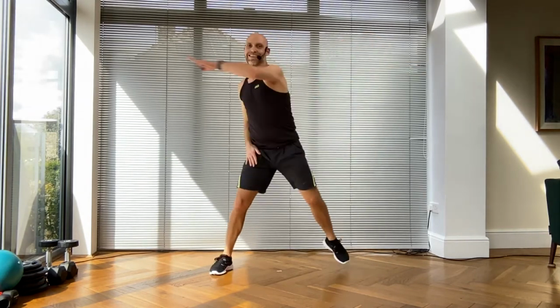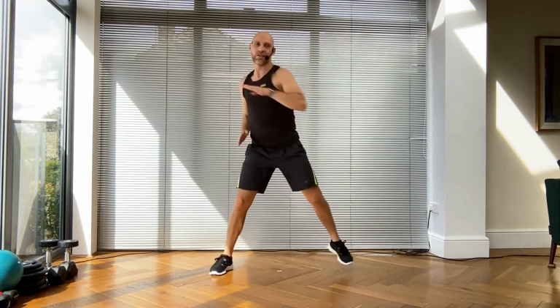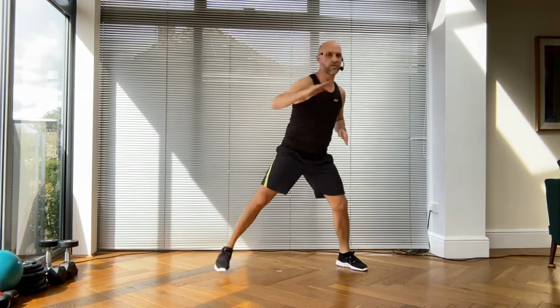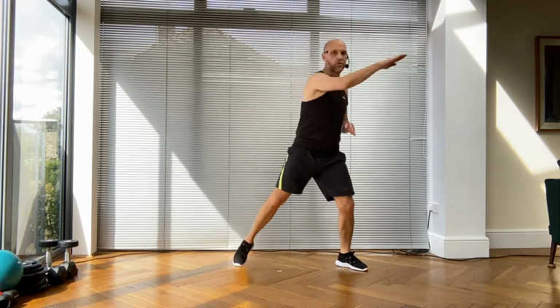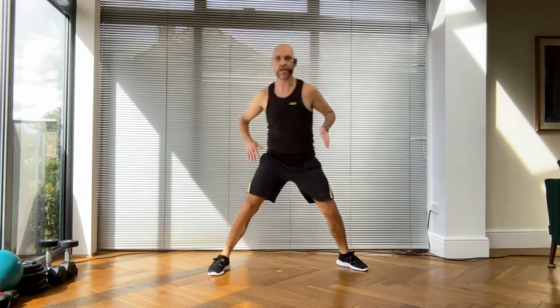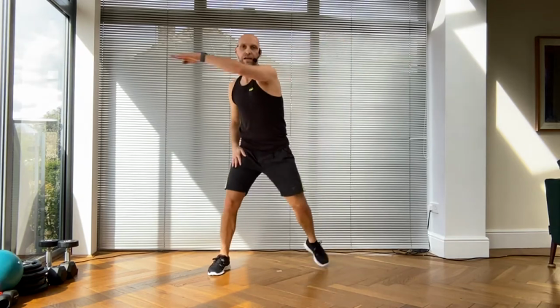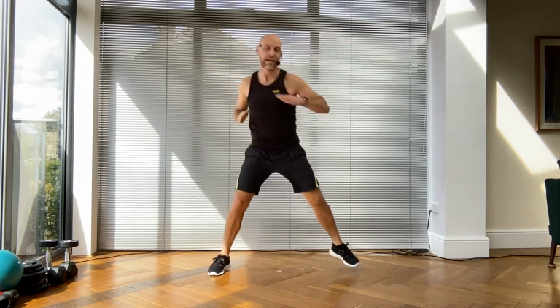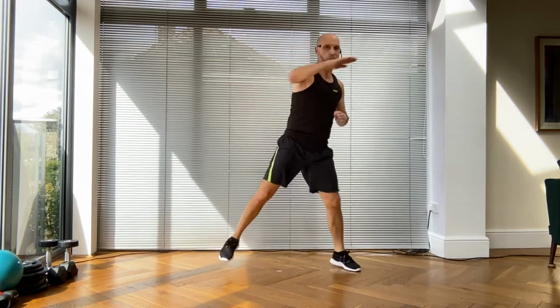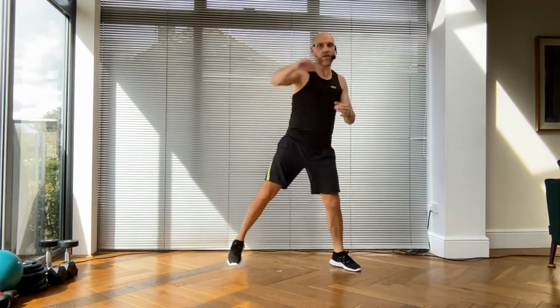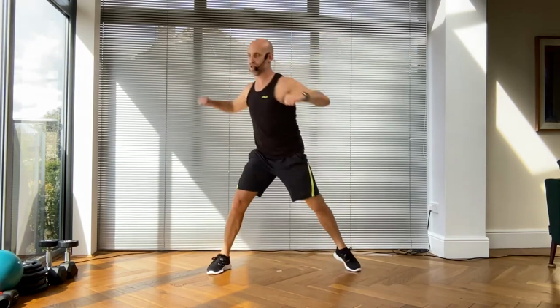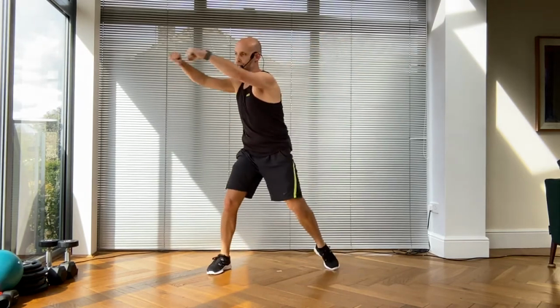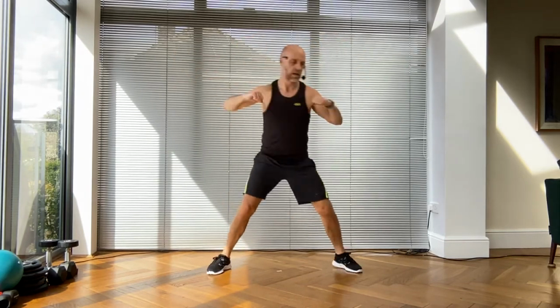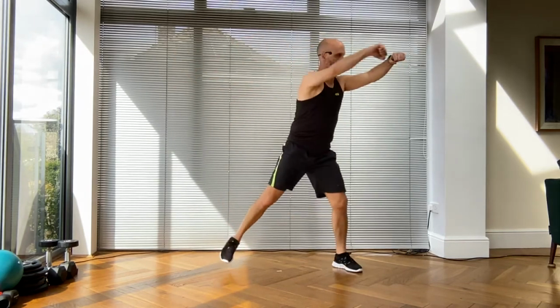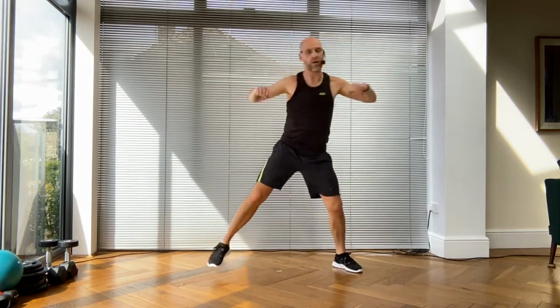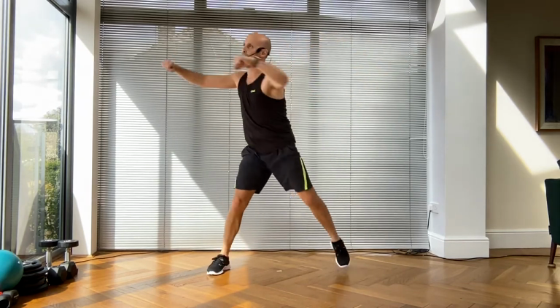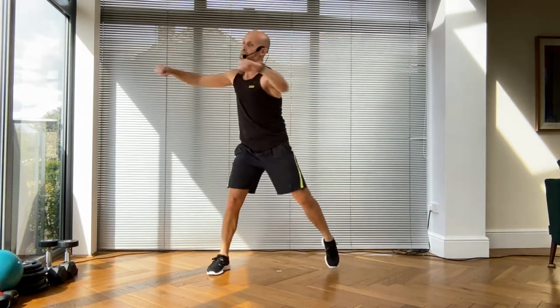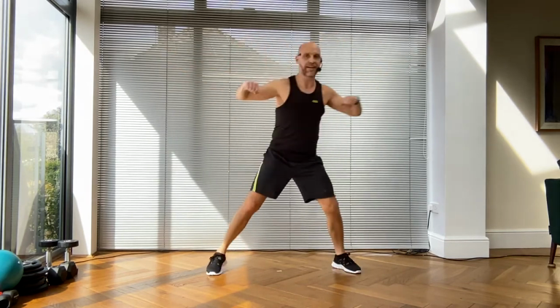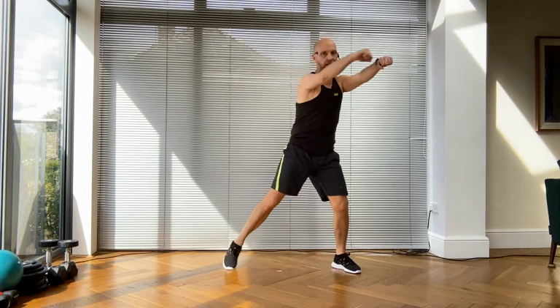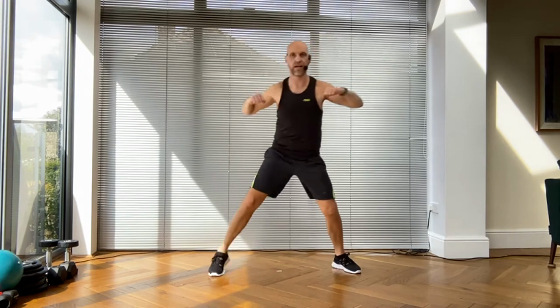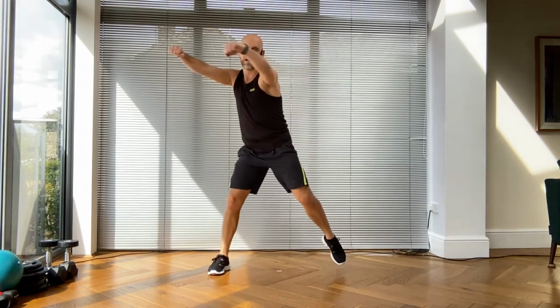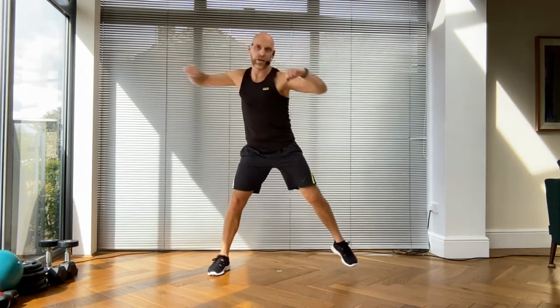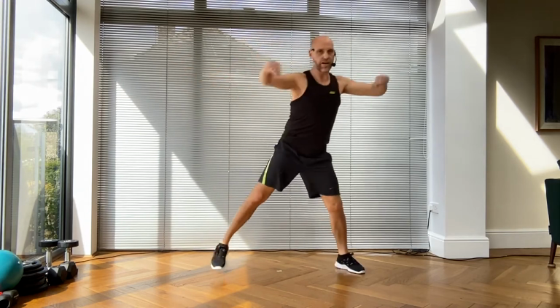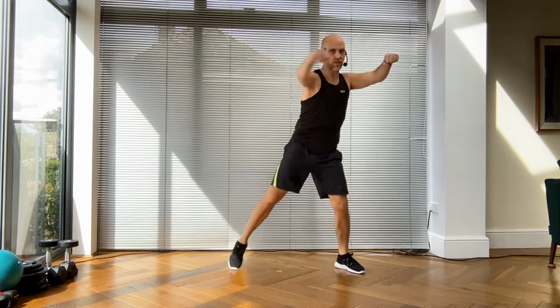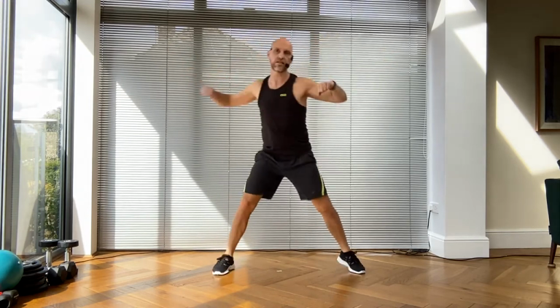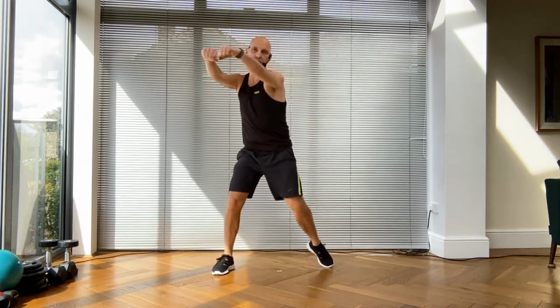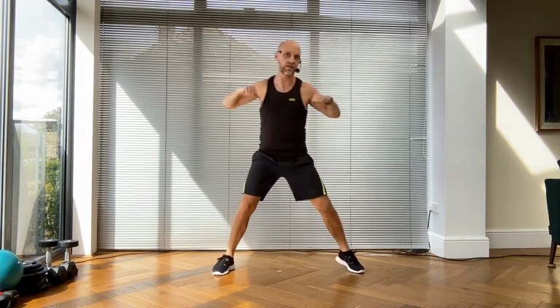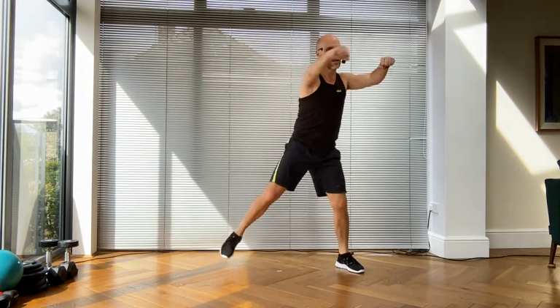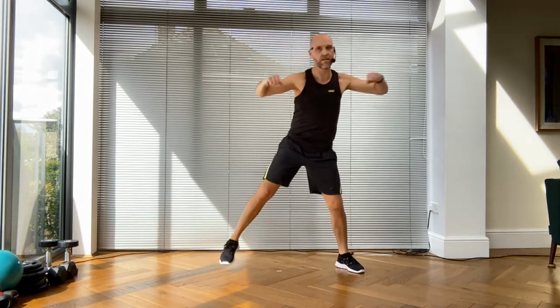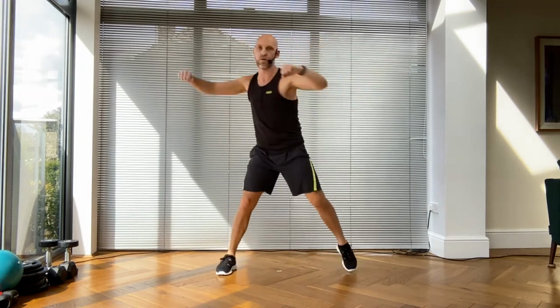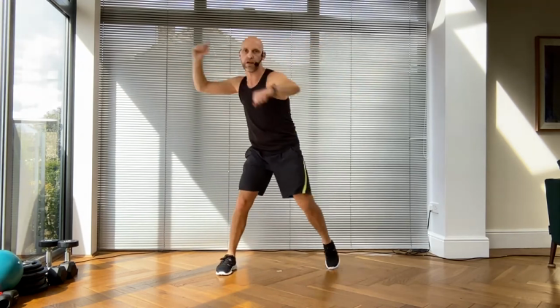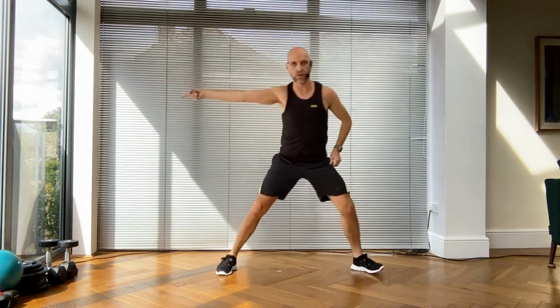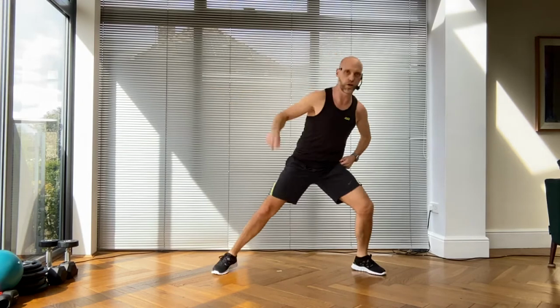Keep it moving, now both arms - let's go! Excellent. We are going to do everything on the other side, so get yourself ready in four, three, two, go!